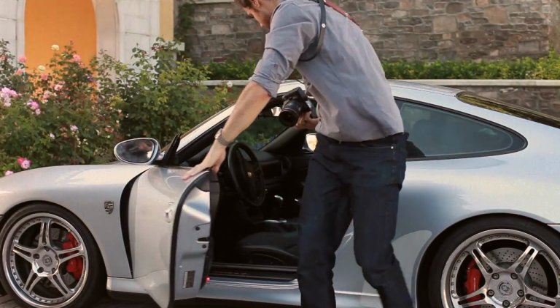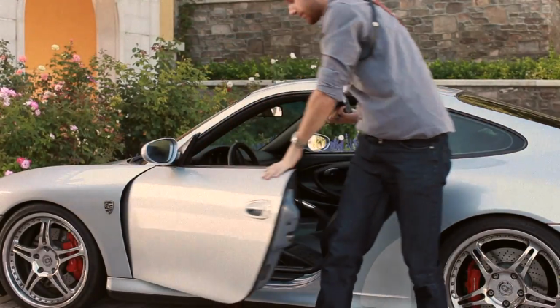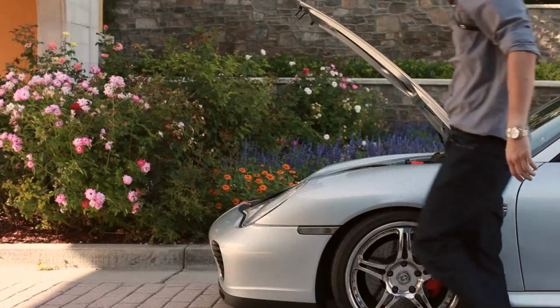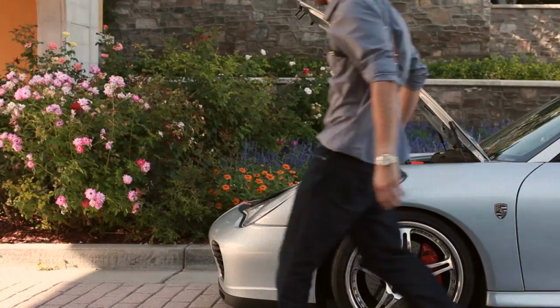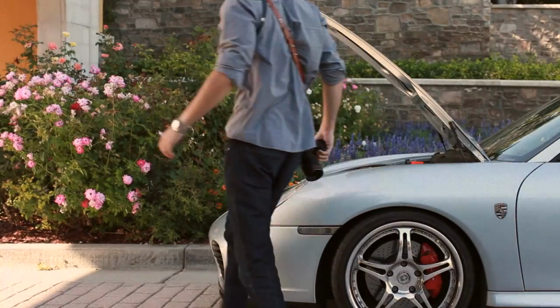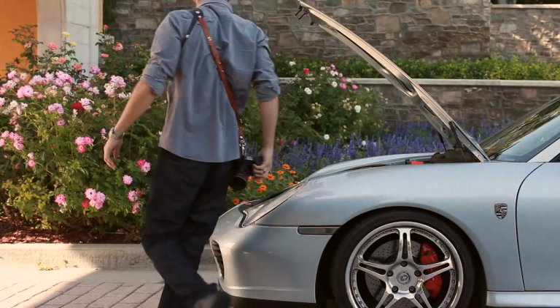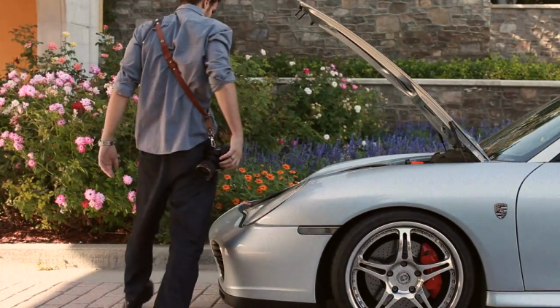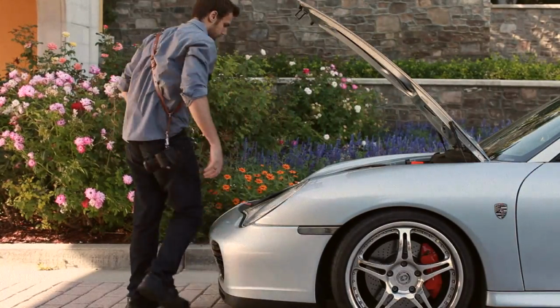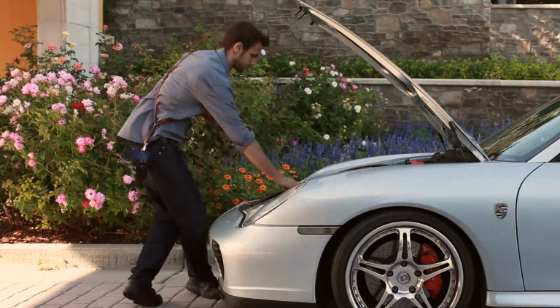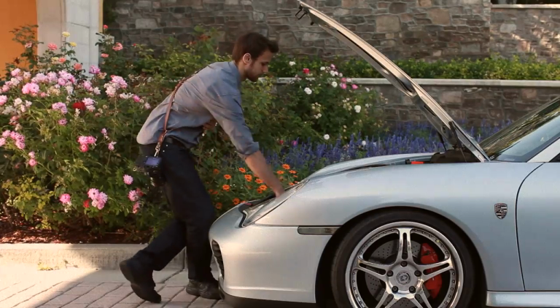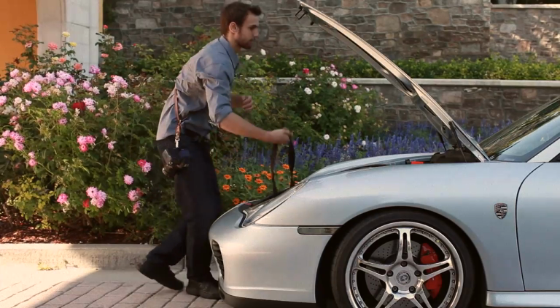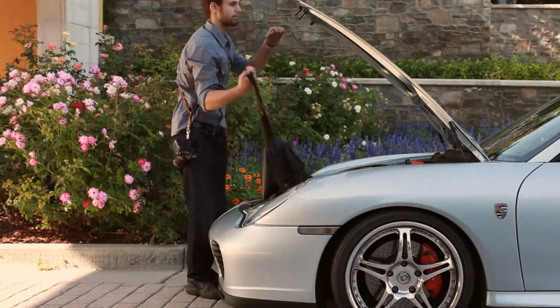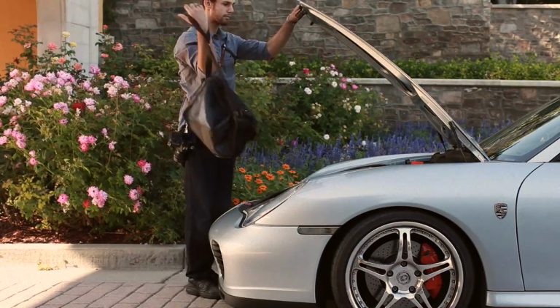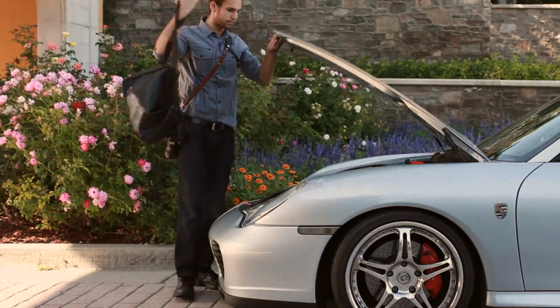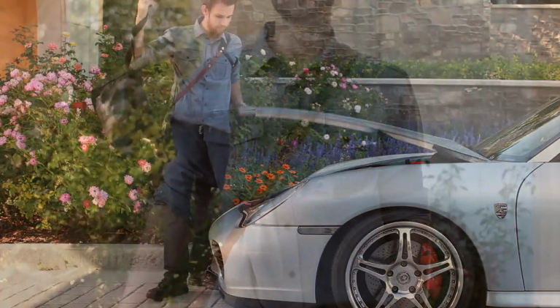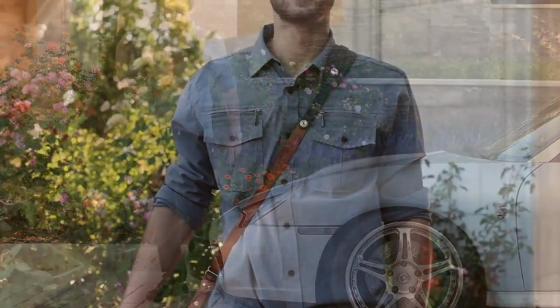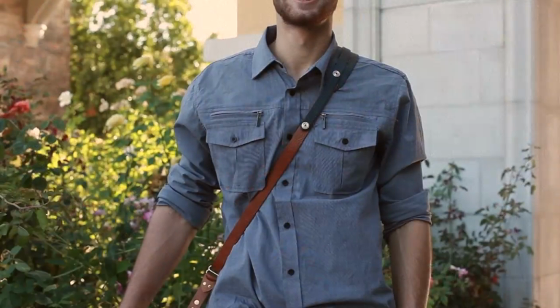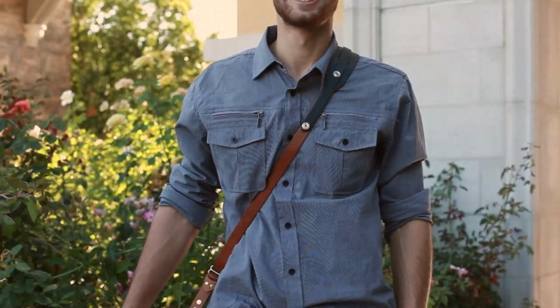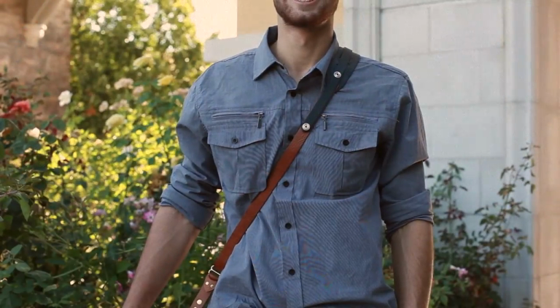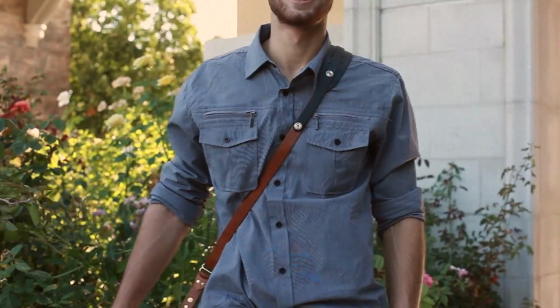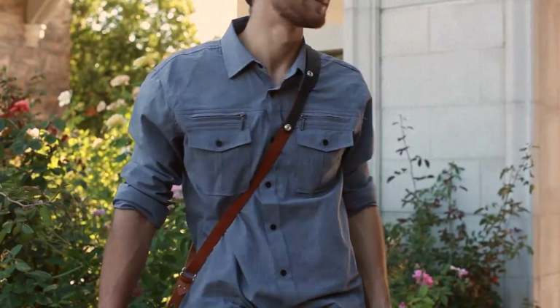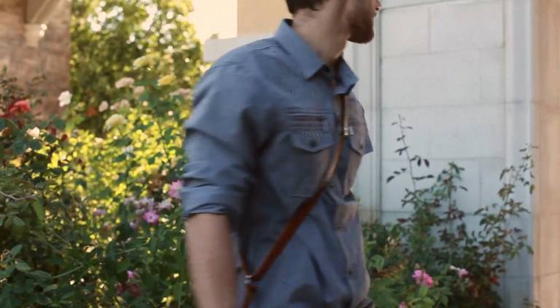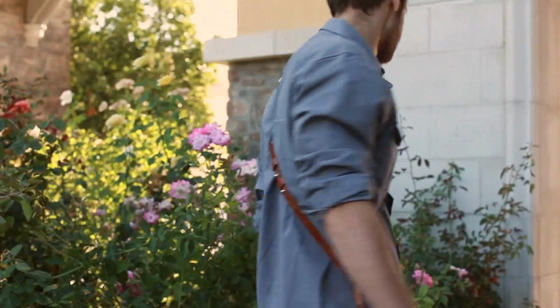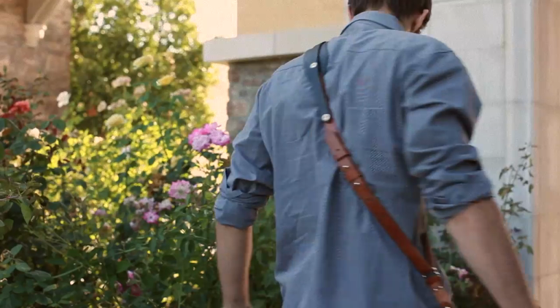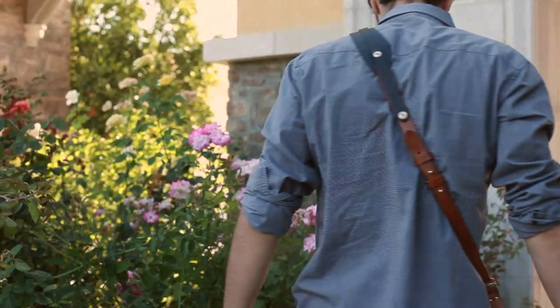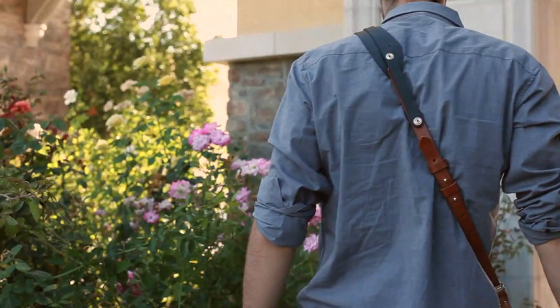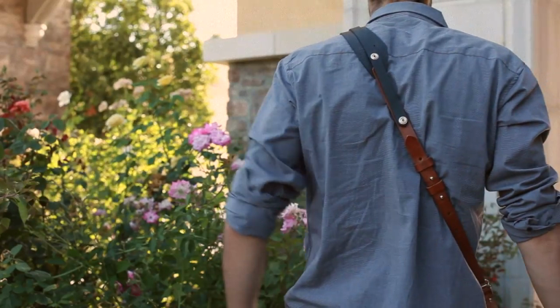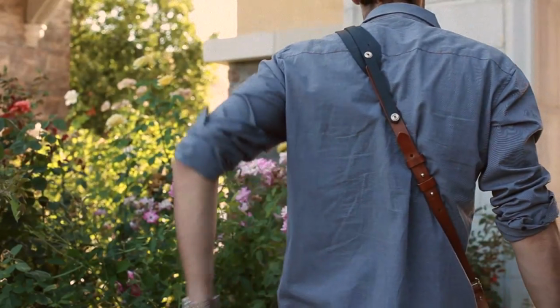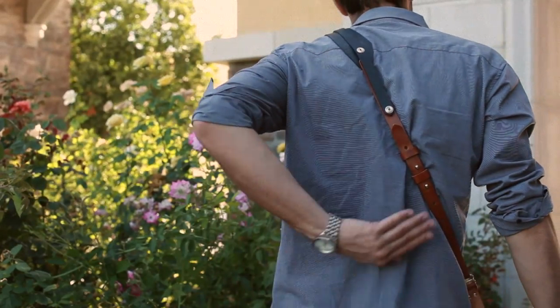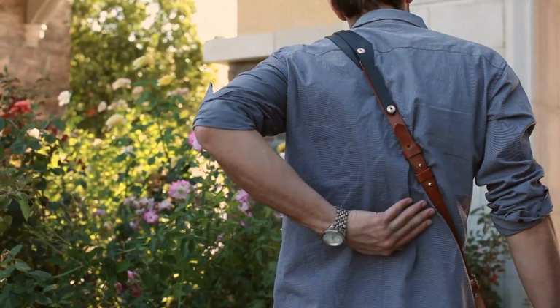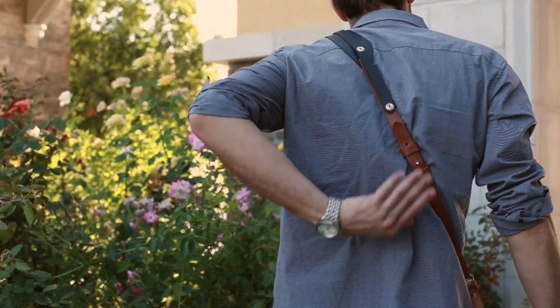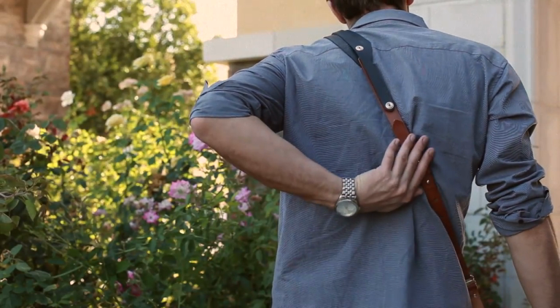Welcome back to another product demo with RL Handcrafts. This is the Andino camera sling with an integrated stabilizer. This is the backside, and this is where you can make adjustments.